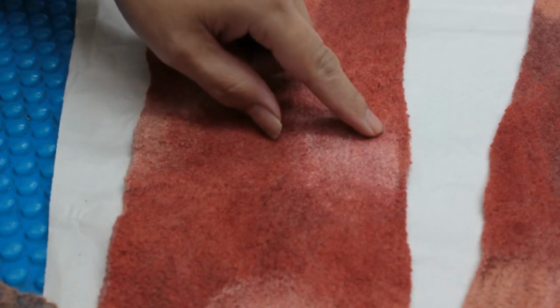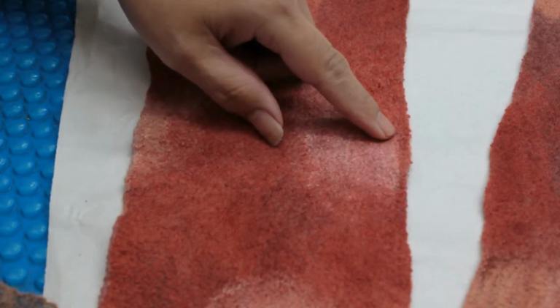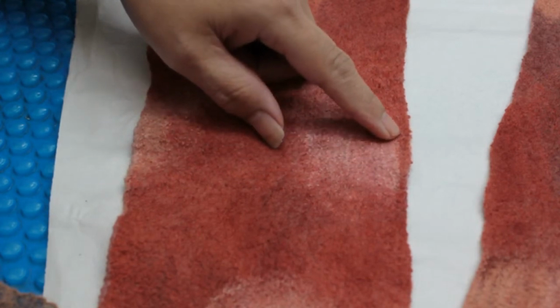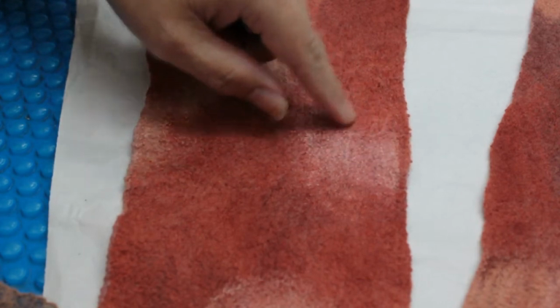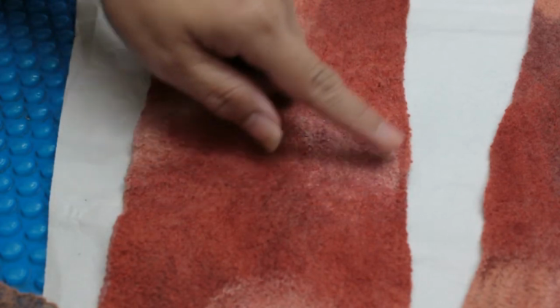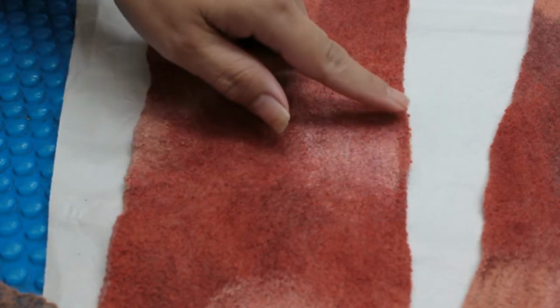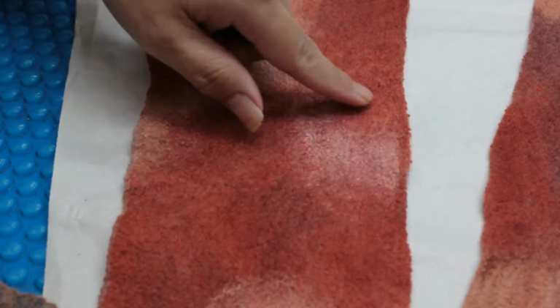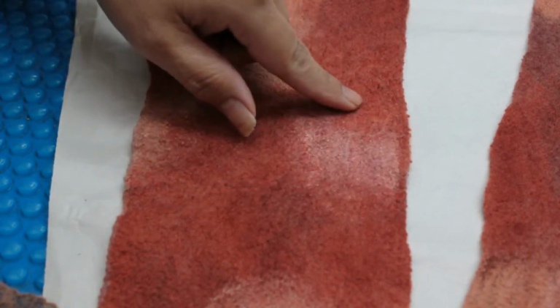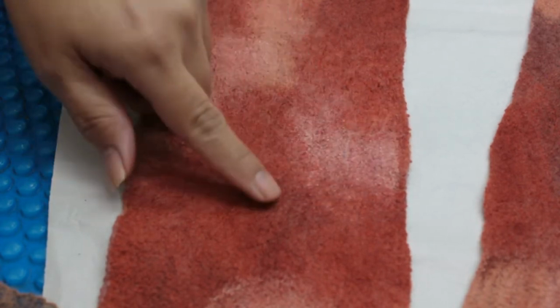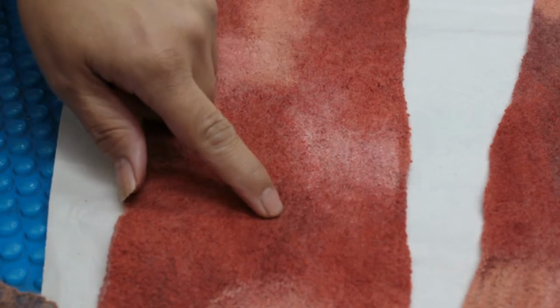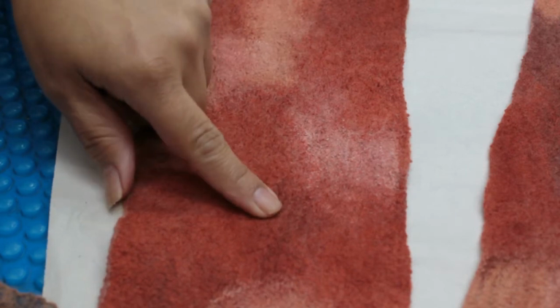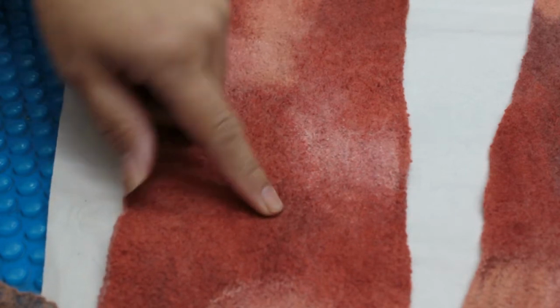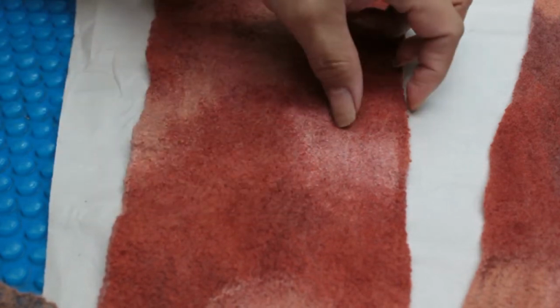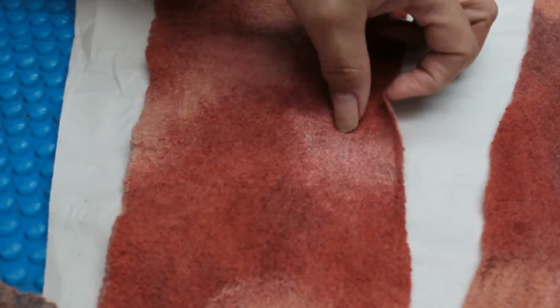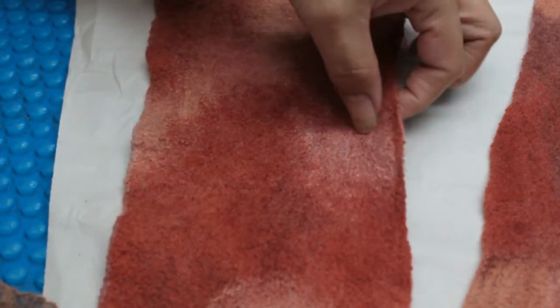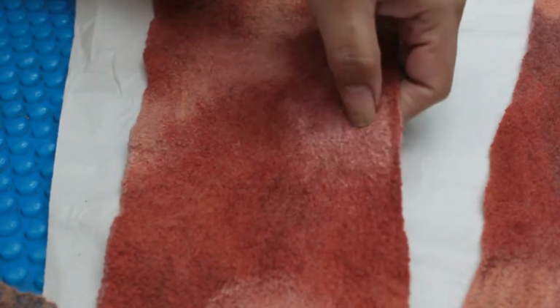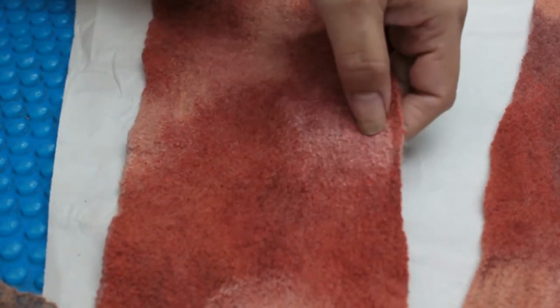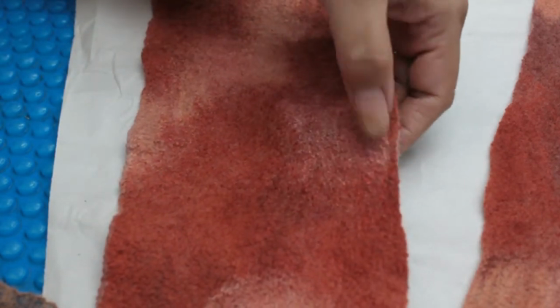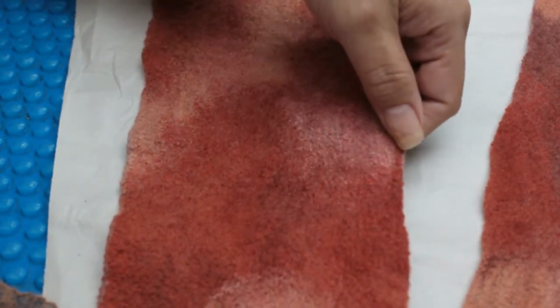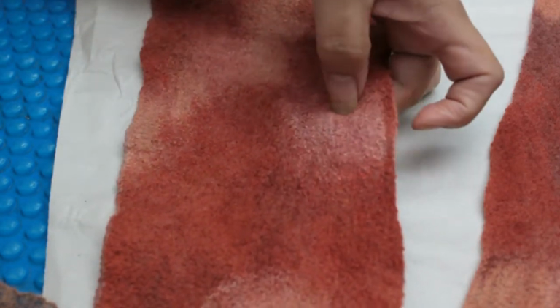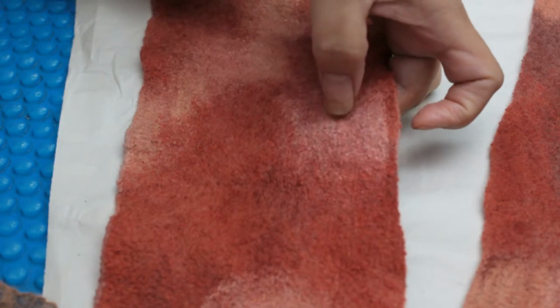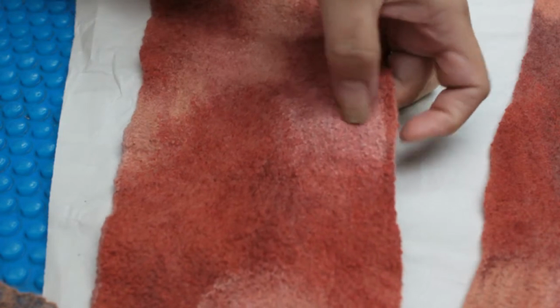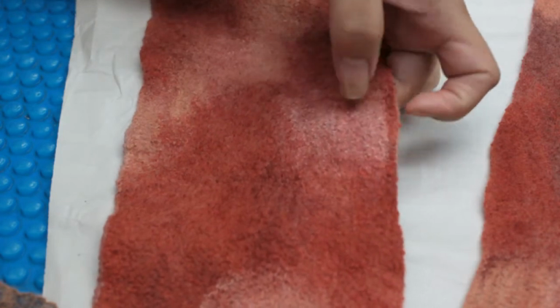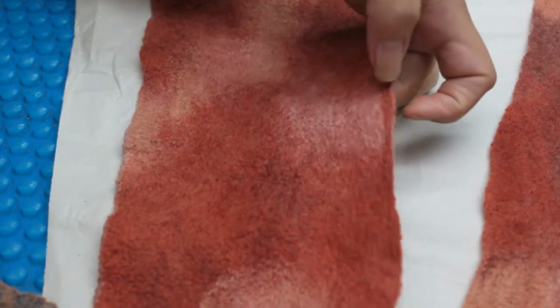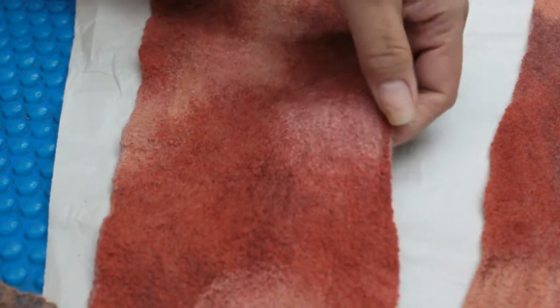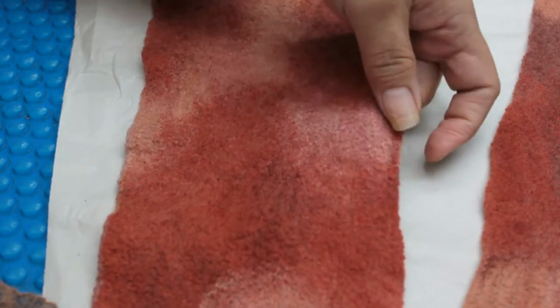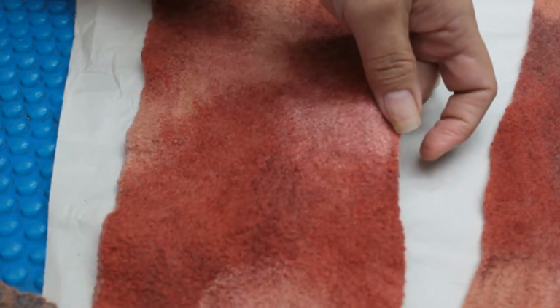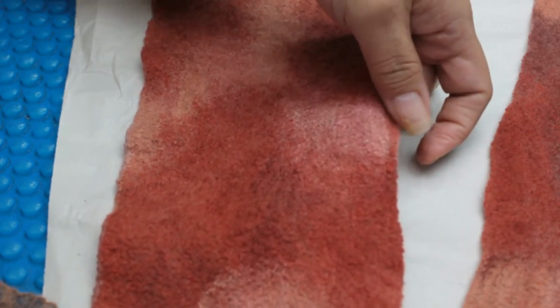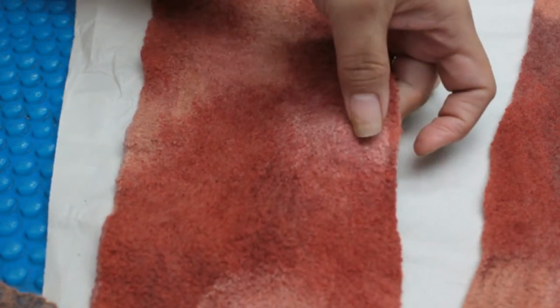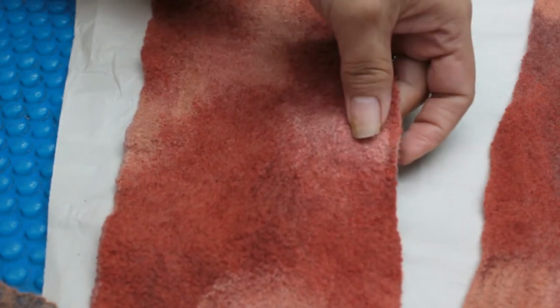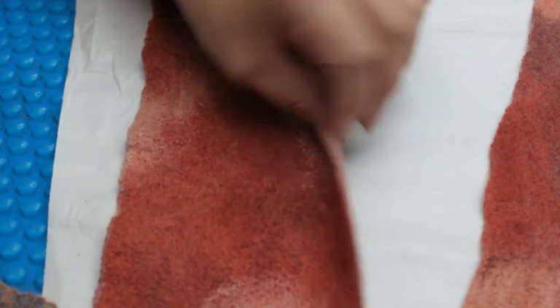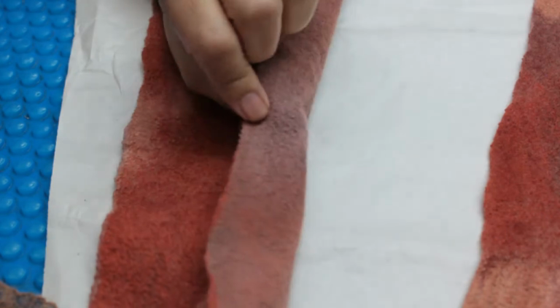So it's very hard to felt with. And as you can see, I've managed using the gentle roller to adhere the mulberry silk merino blend quite well to the carrier fabric.